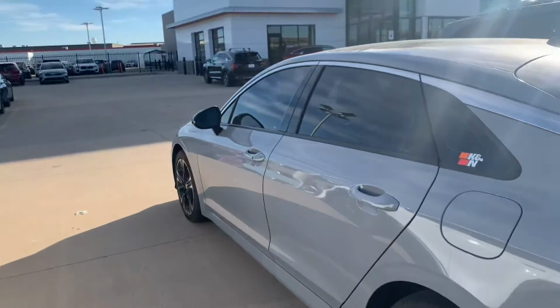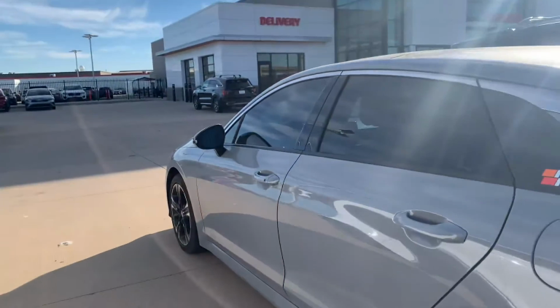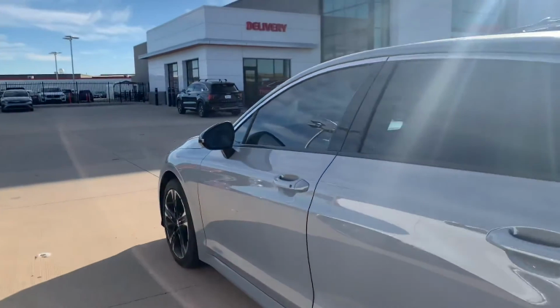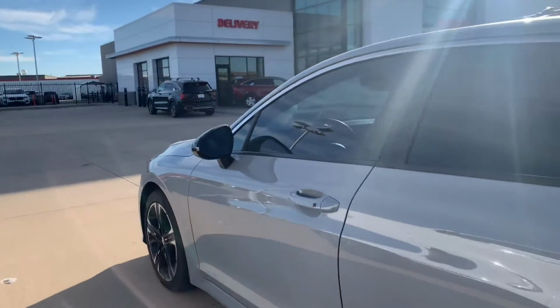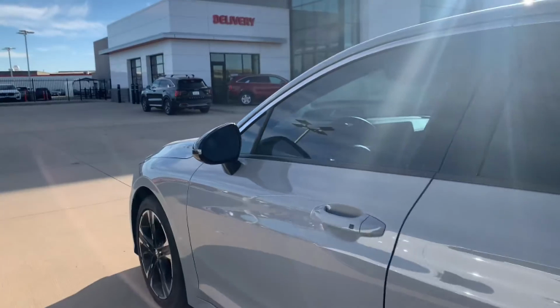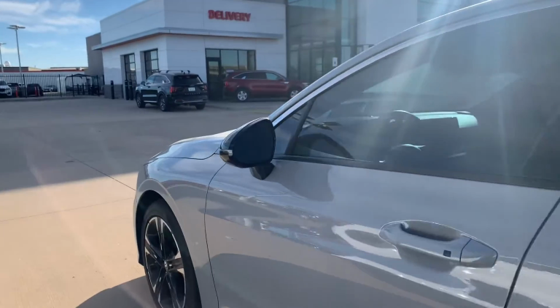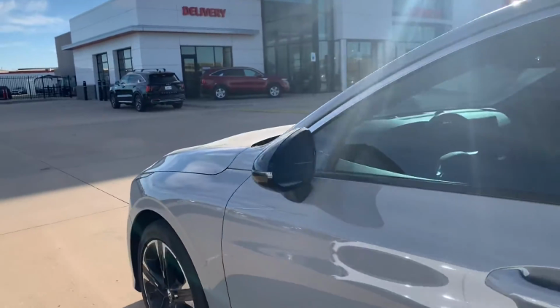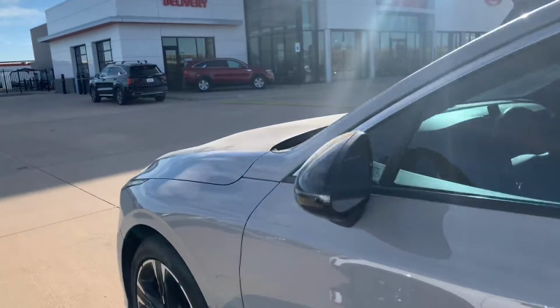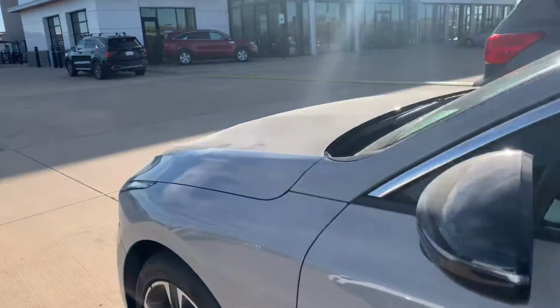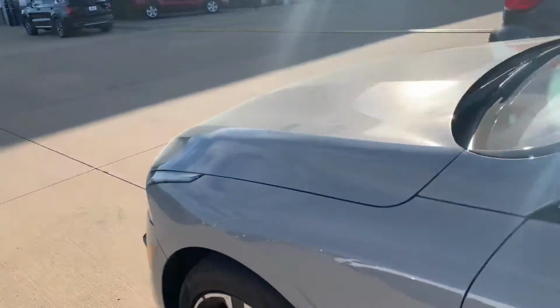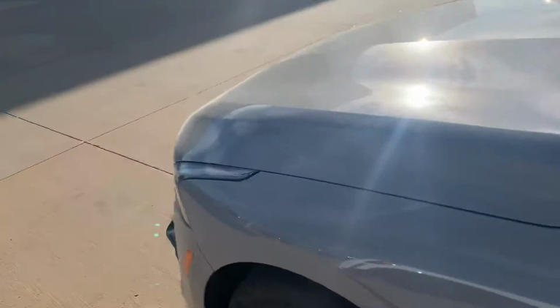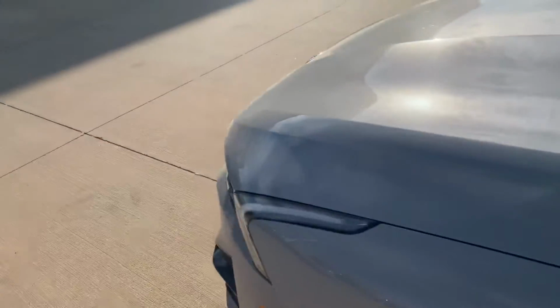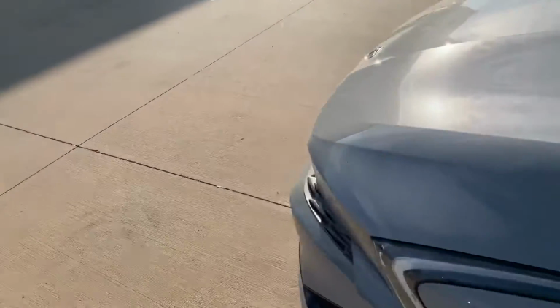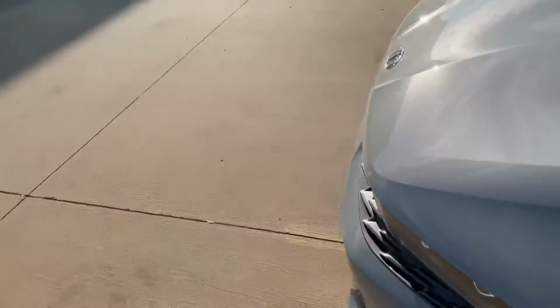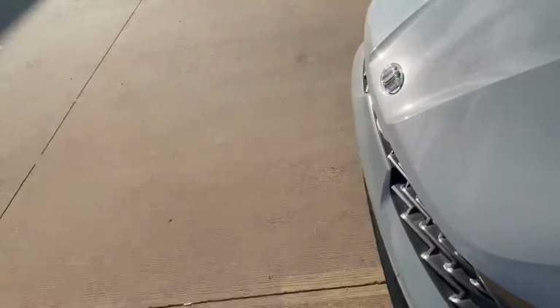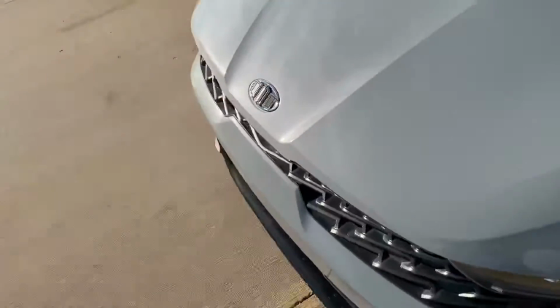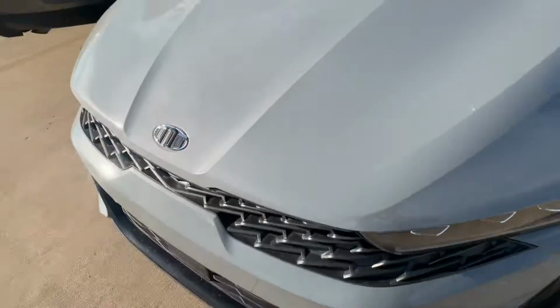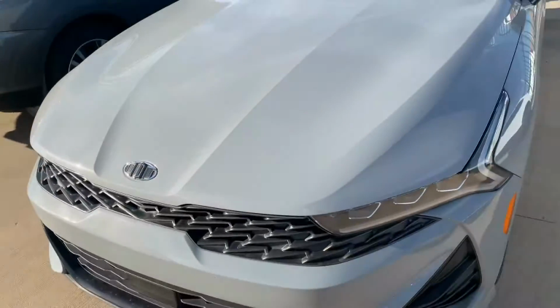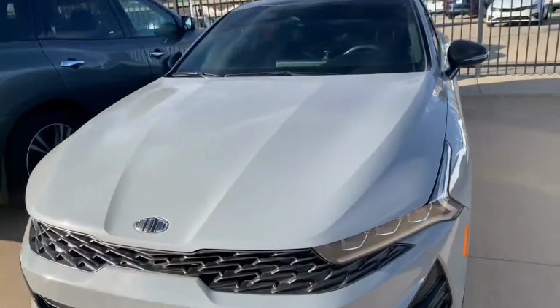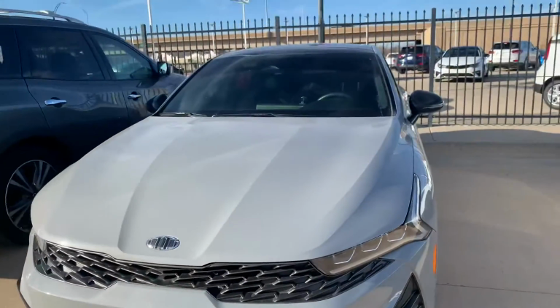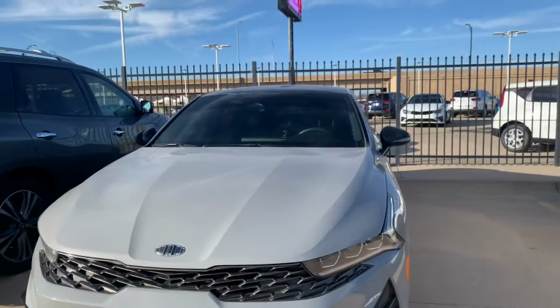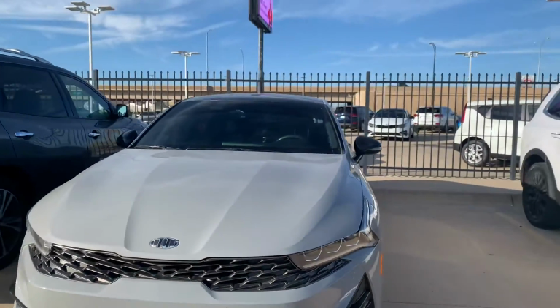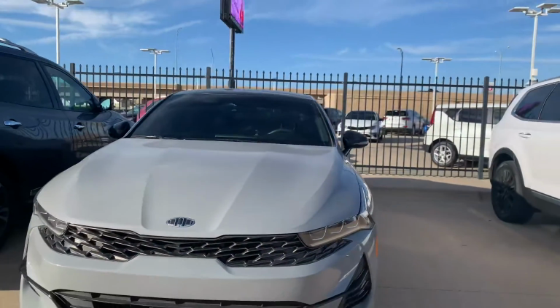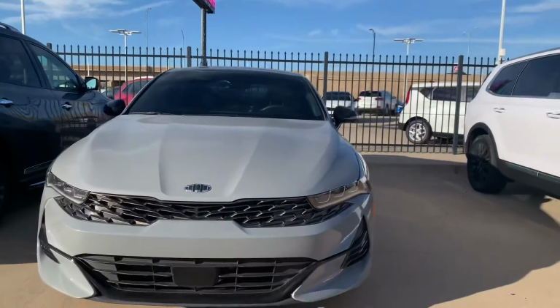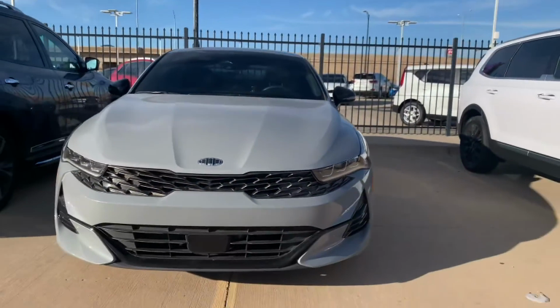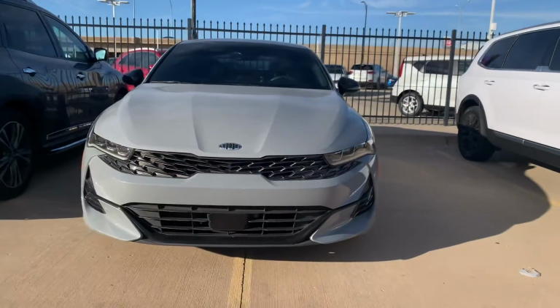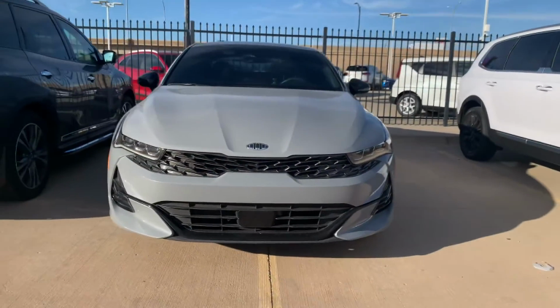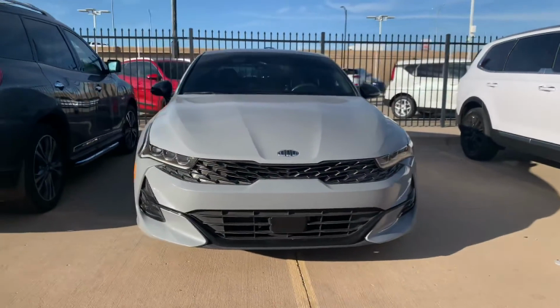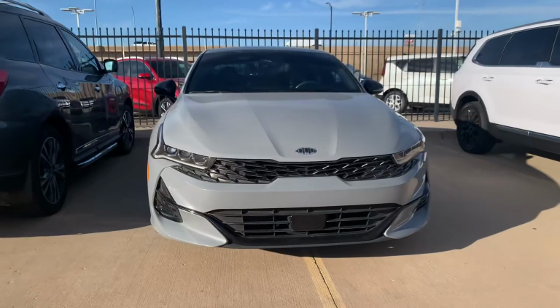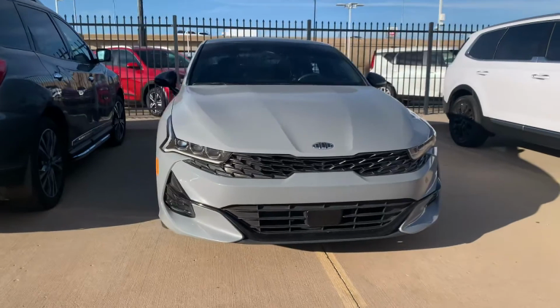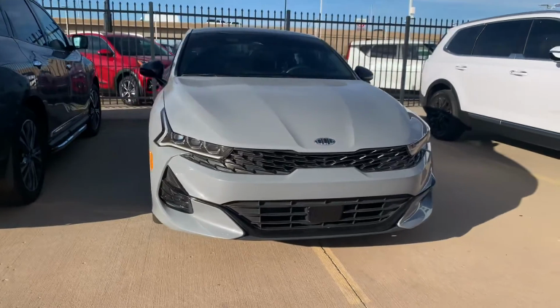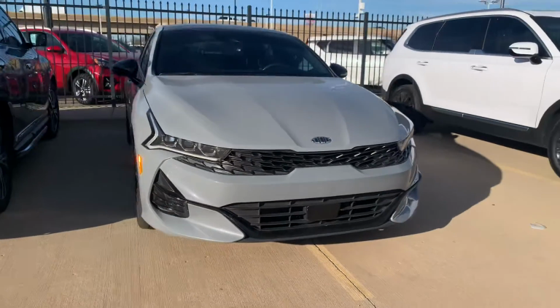We've got inbound units that will be available for pre-reserve. If you have any questions about pricing or availability, please don't hesitate to reach out. I'll make sure you get a link to our online store. My direct line is 316-727-9421.